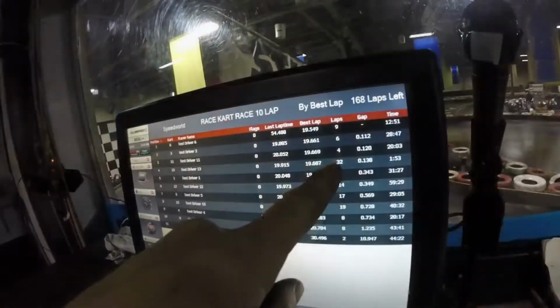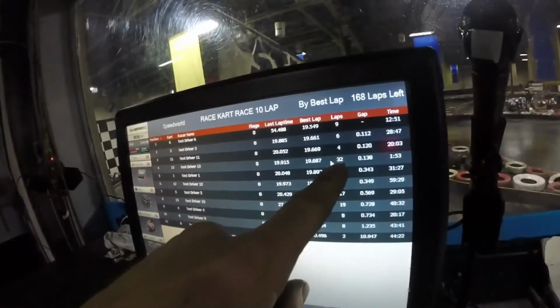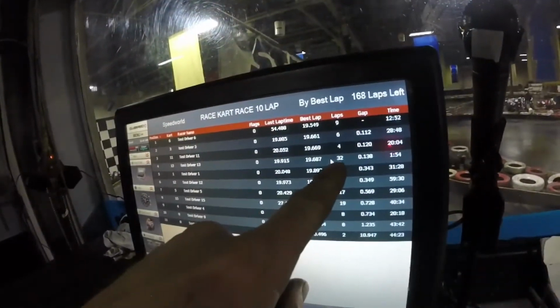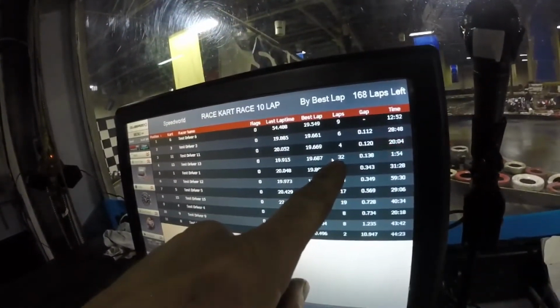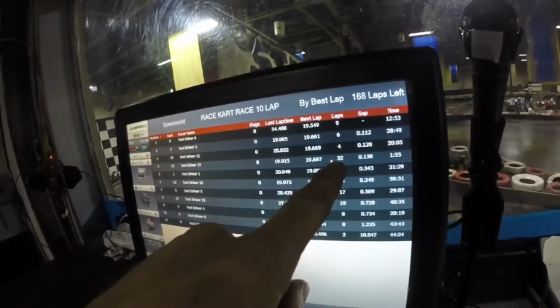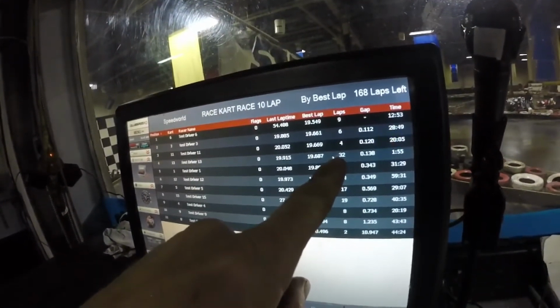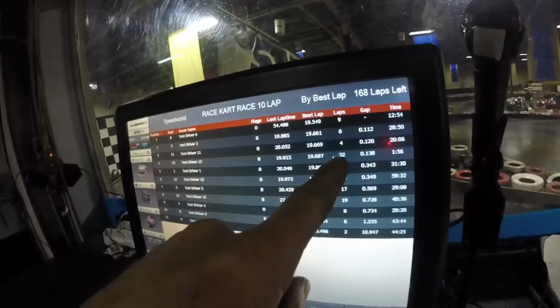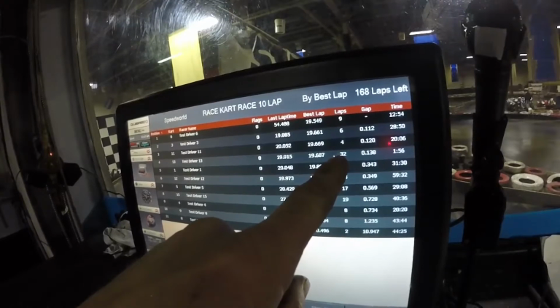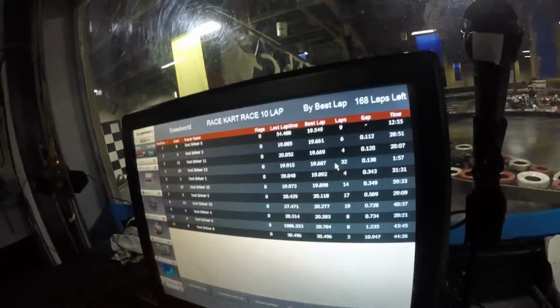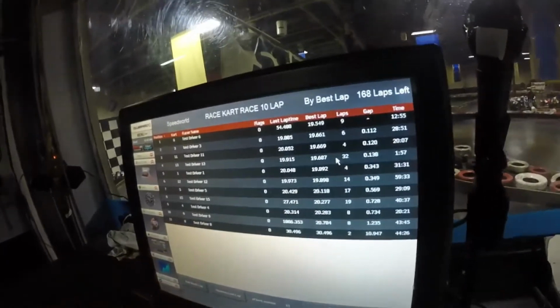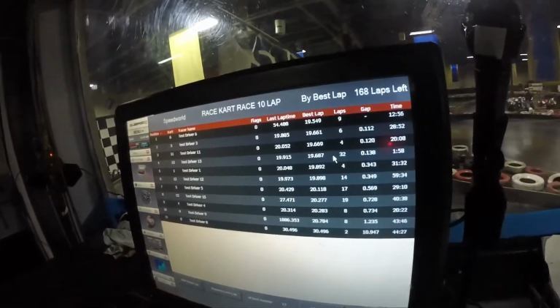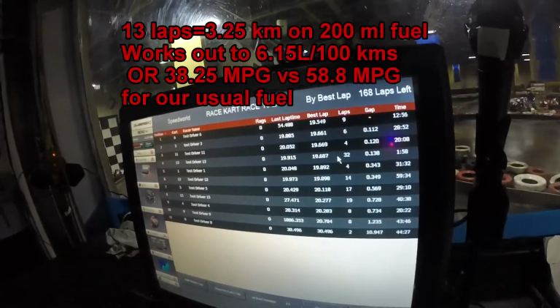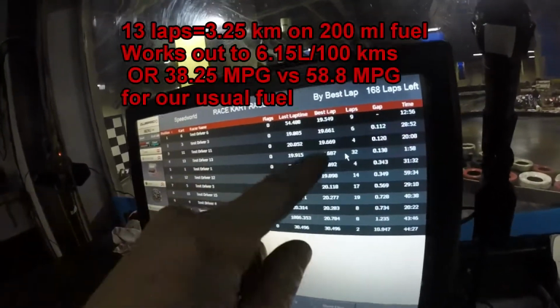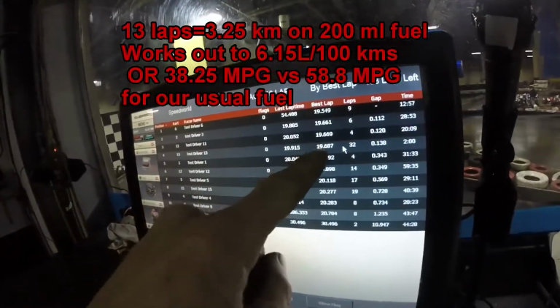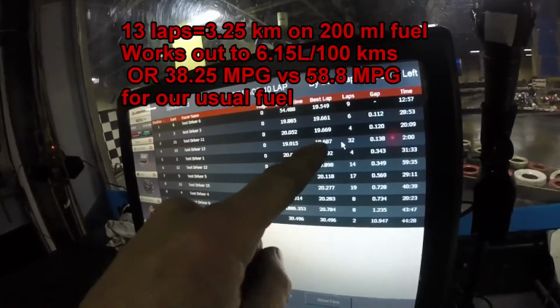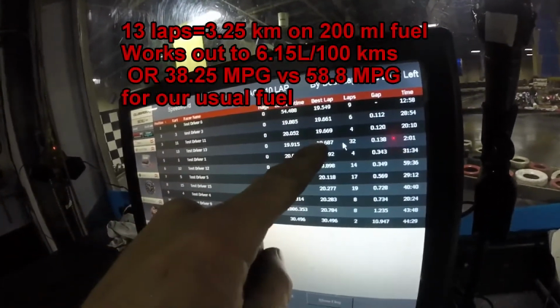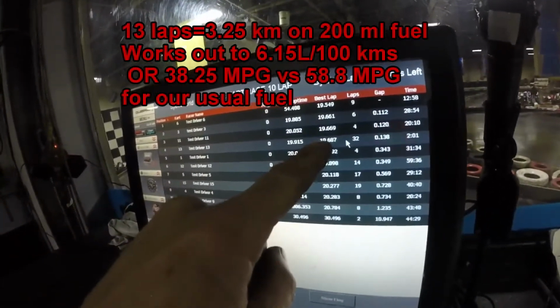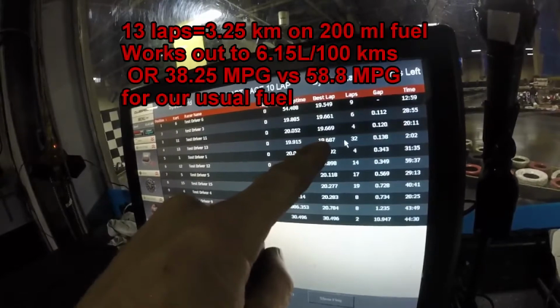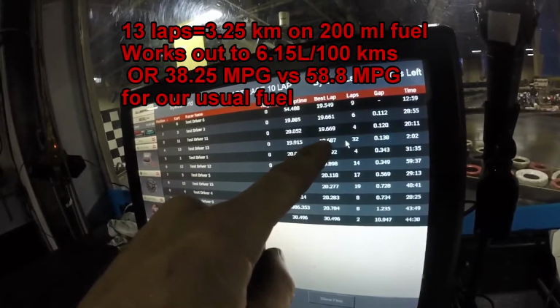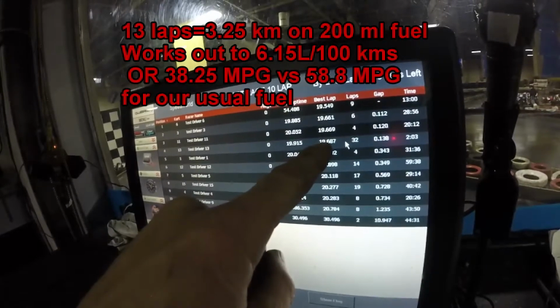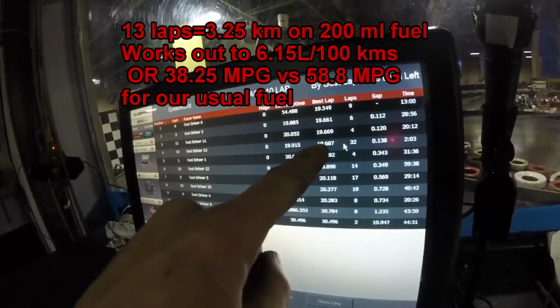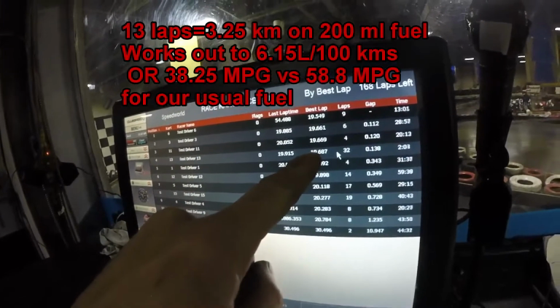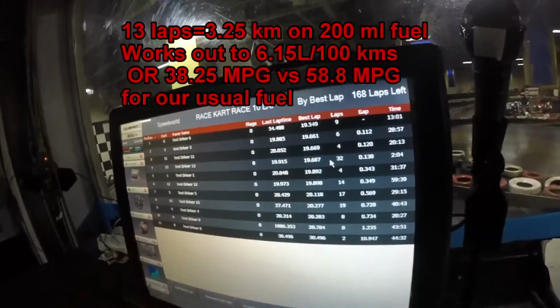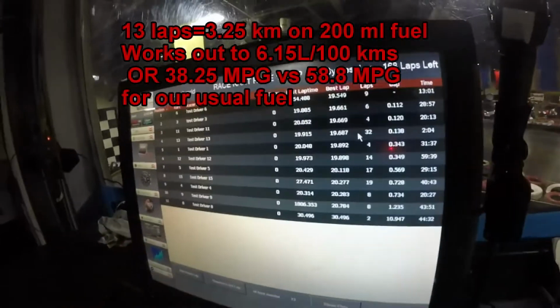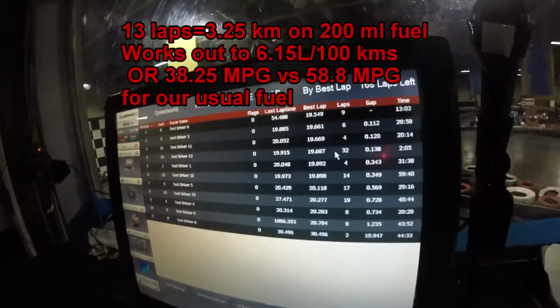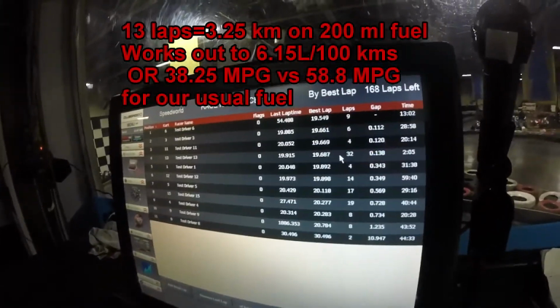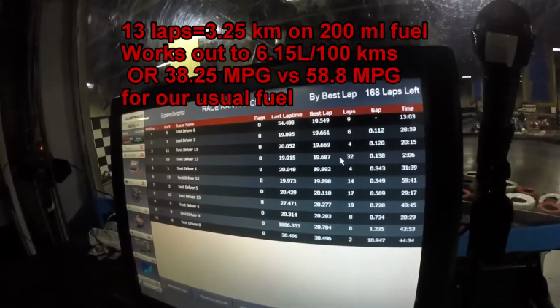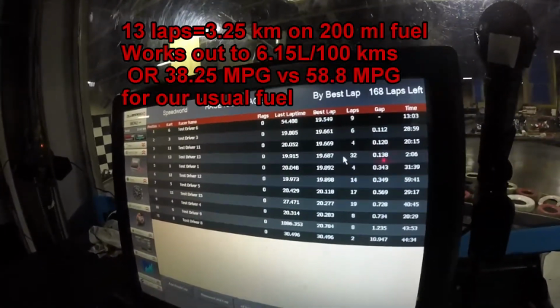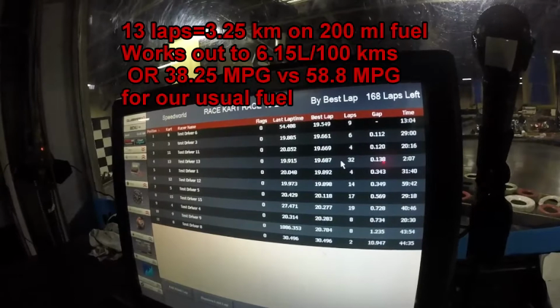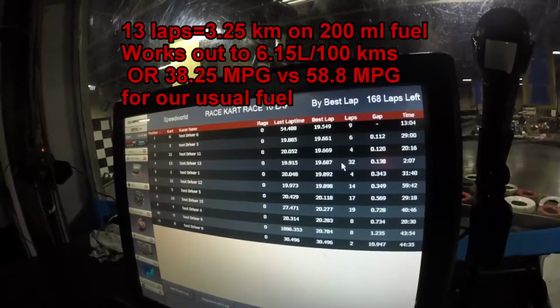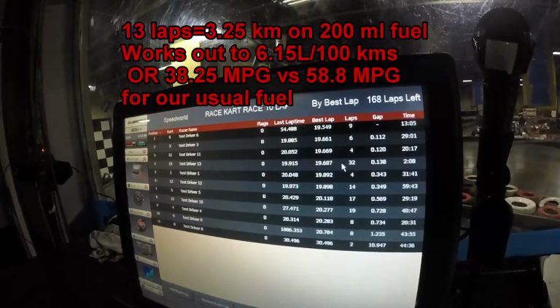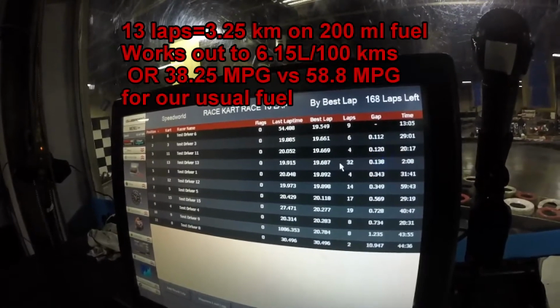32 minus 19 — I covered a whopping 13 laps, and my best lap time is now a 19.687. Race gas is definitely worse for fuel economy.